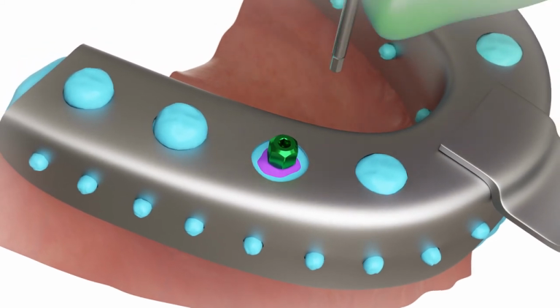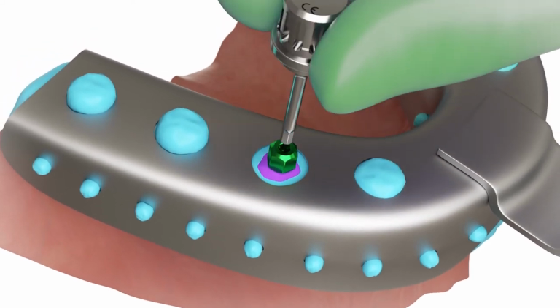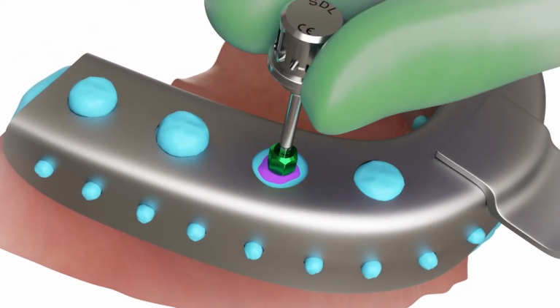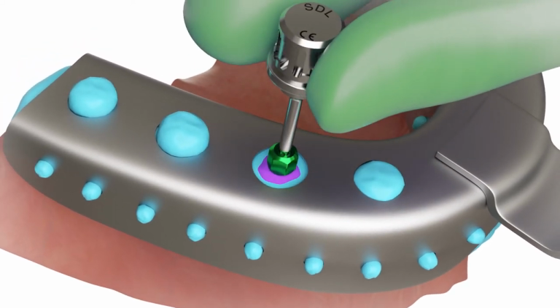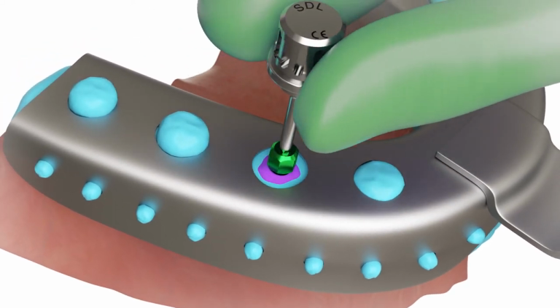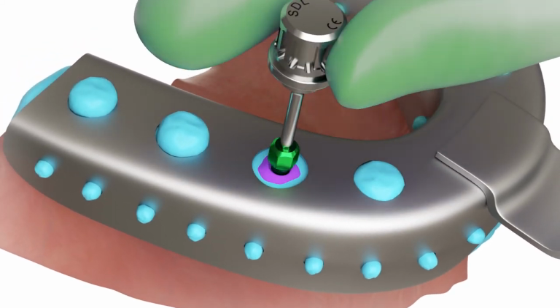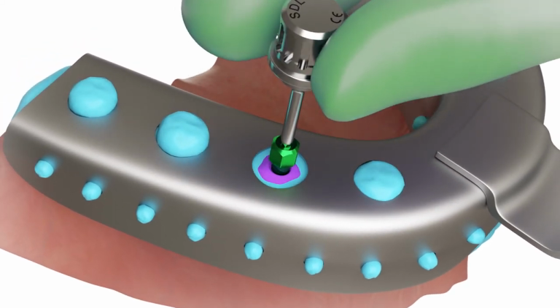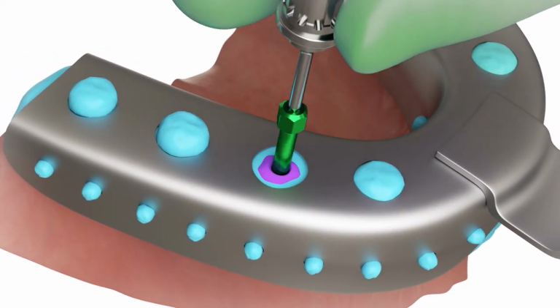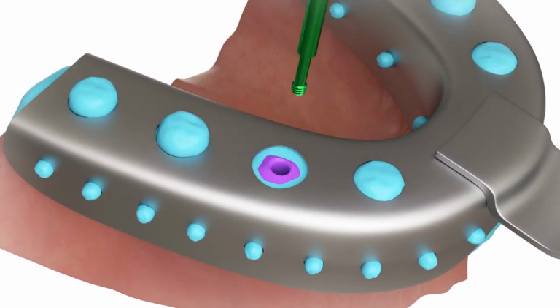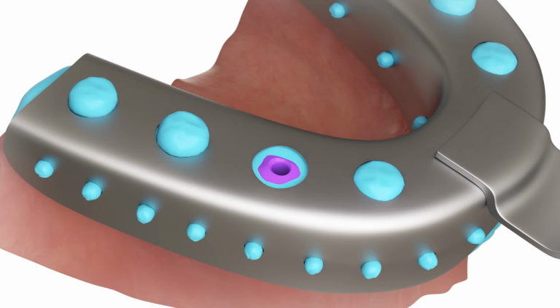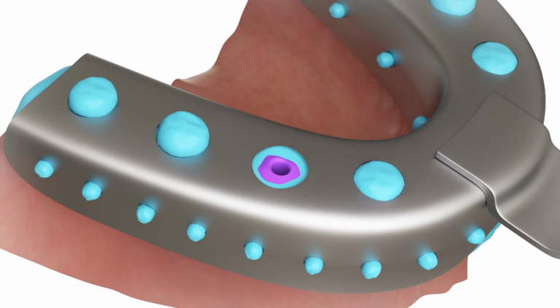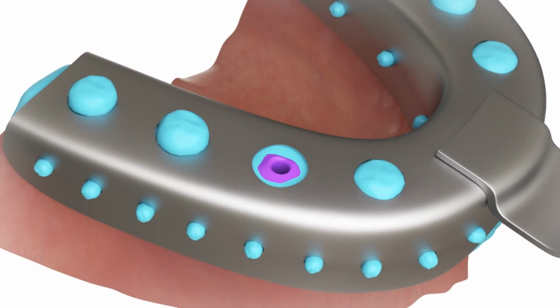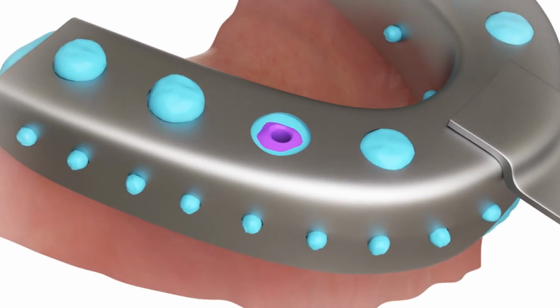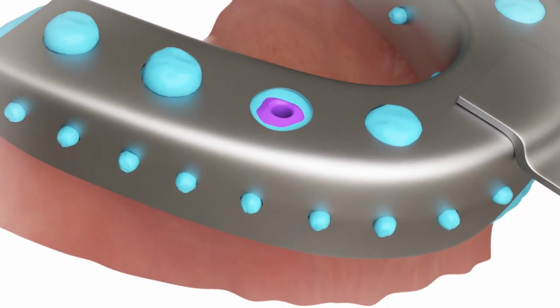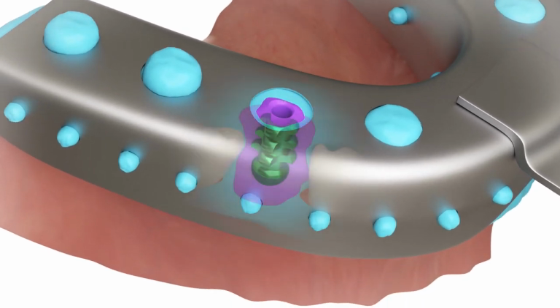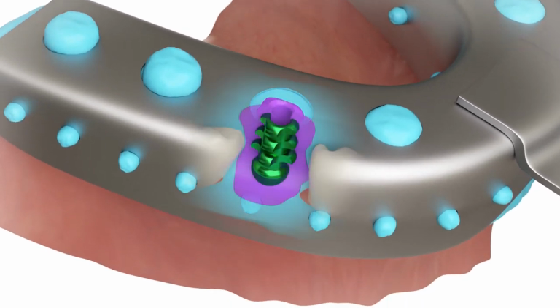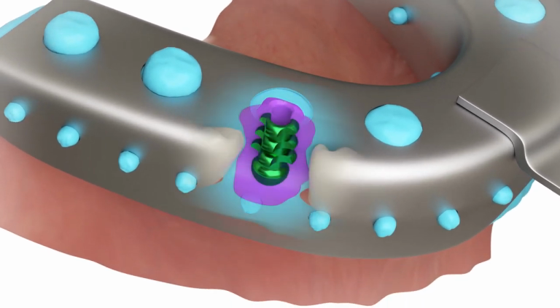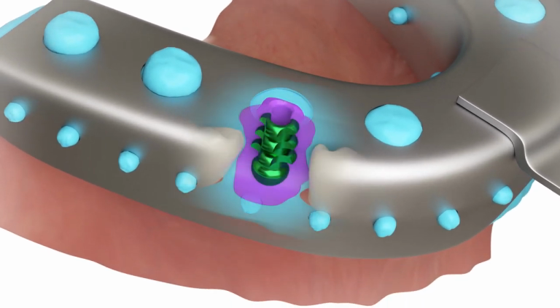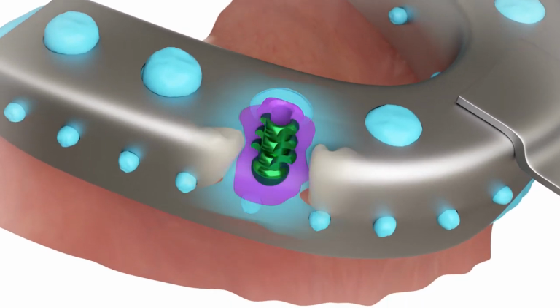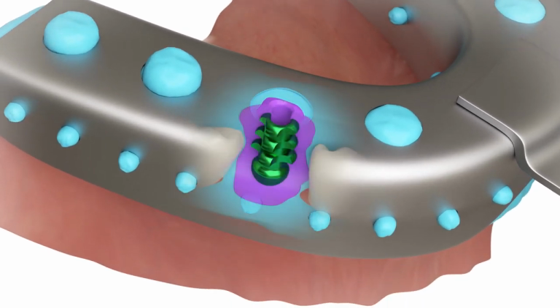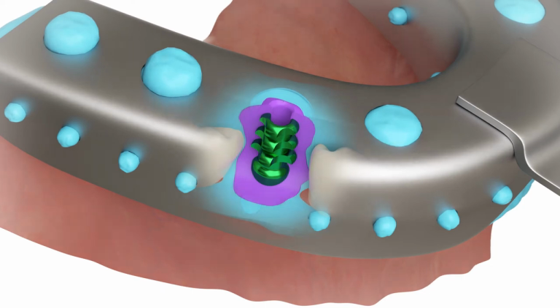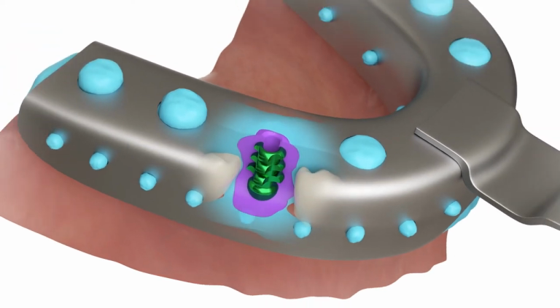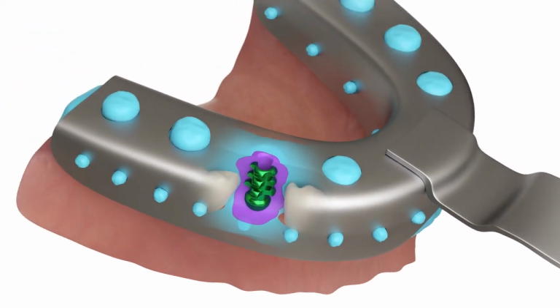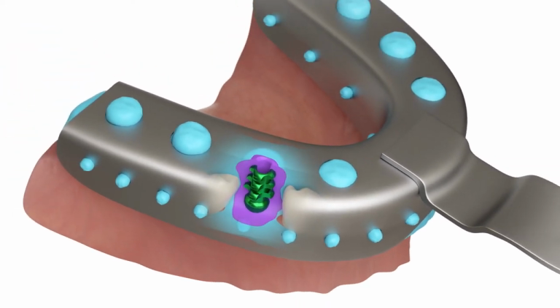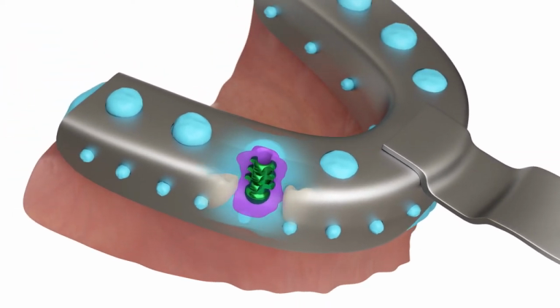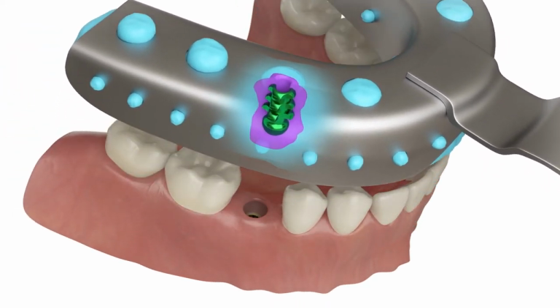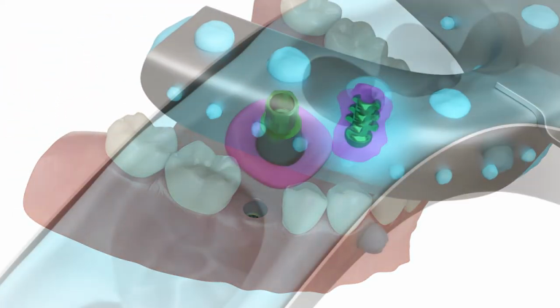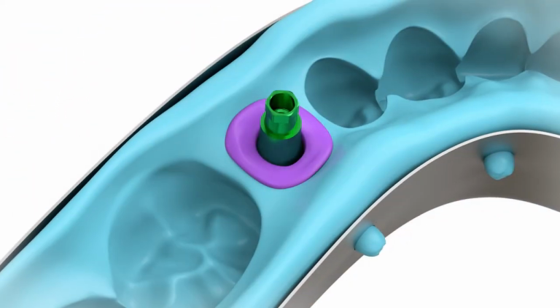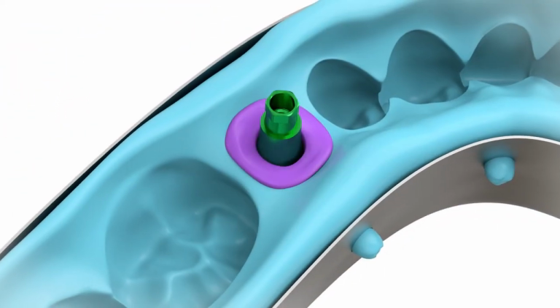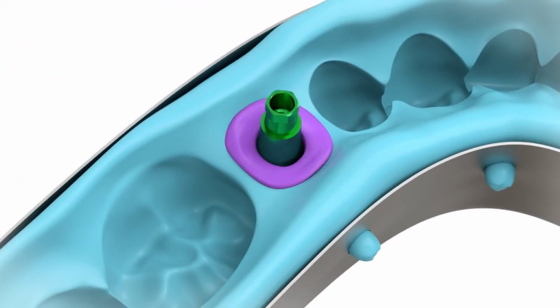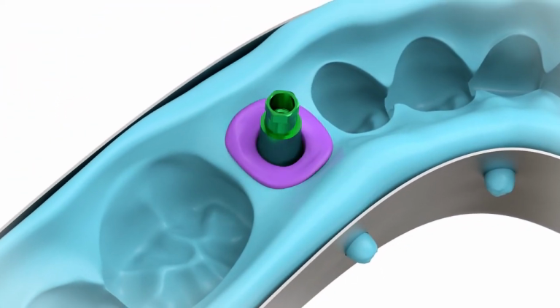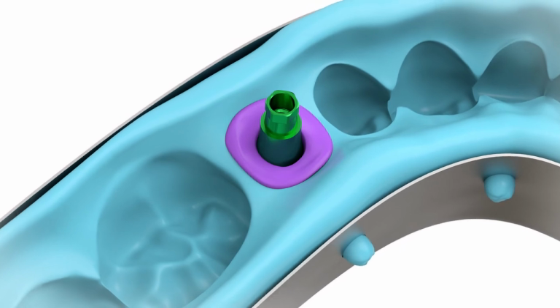After the impression, dry unscrew the screw and remove the impression. Leave the transfer in the dental impression.